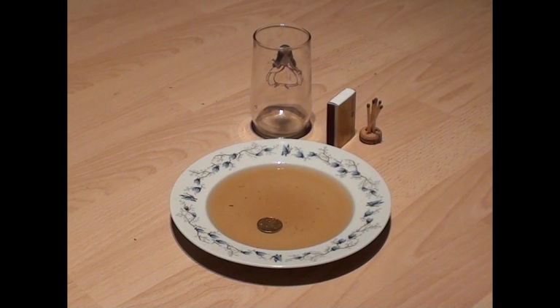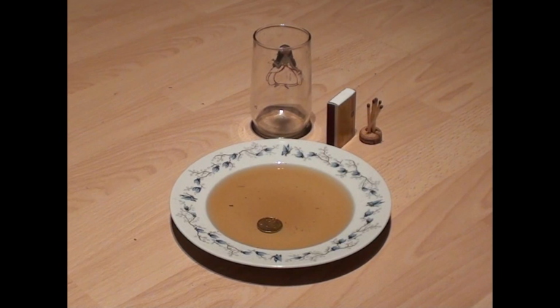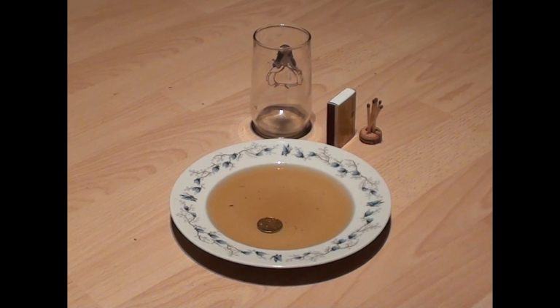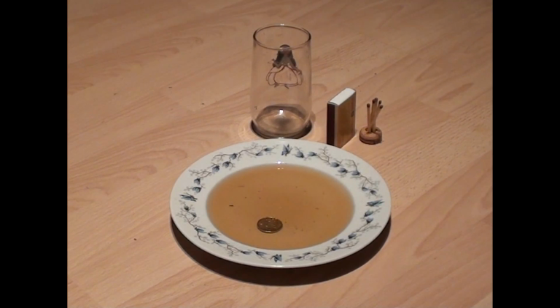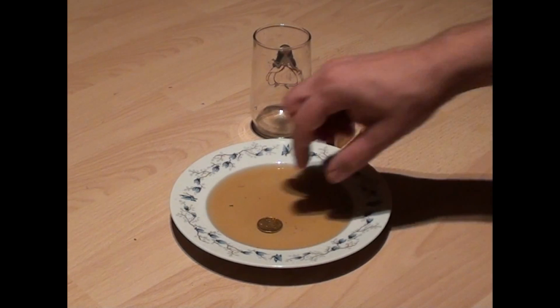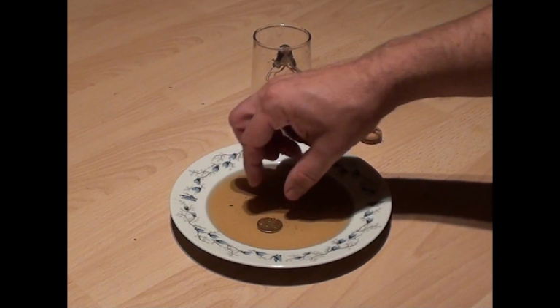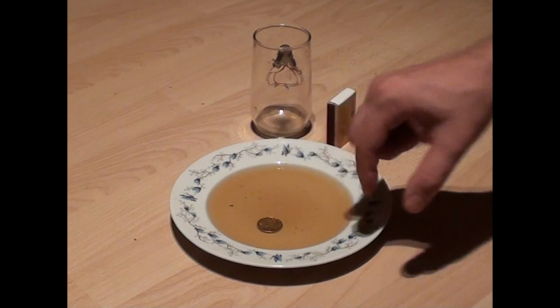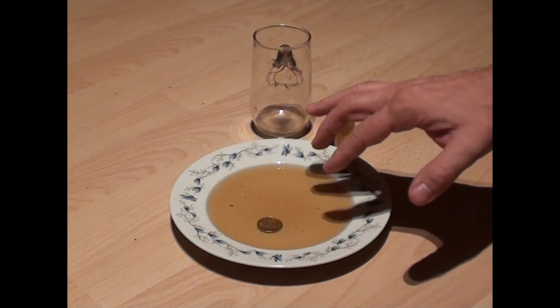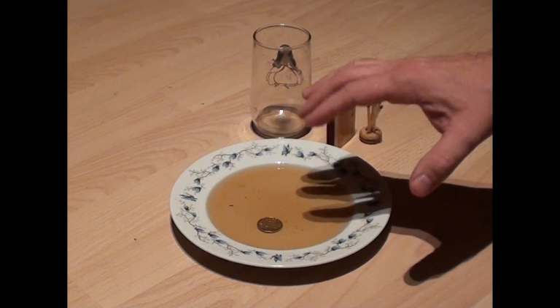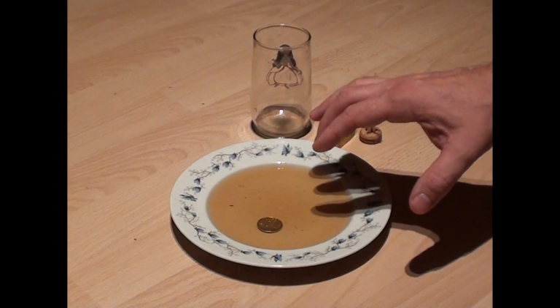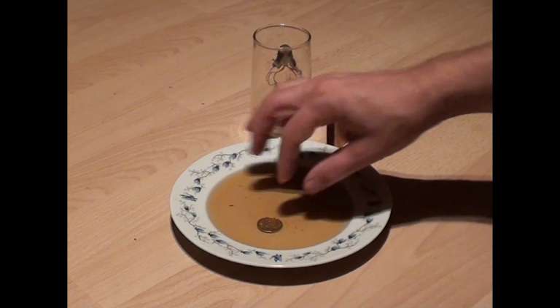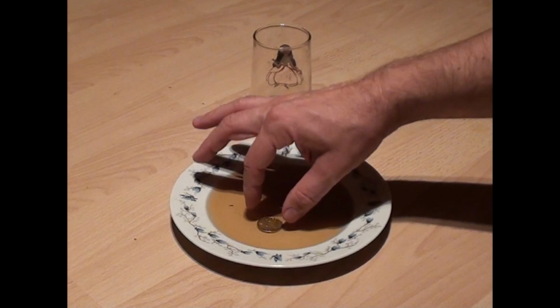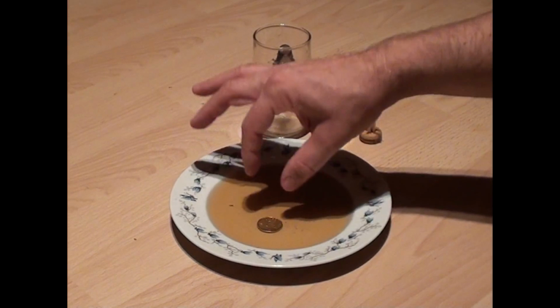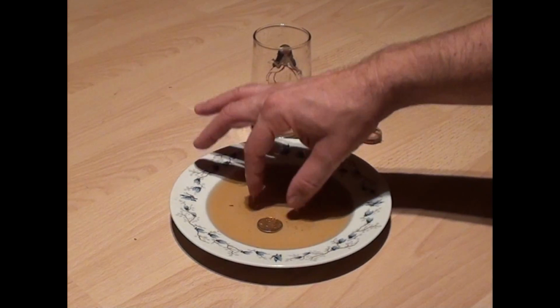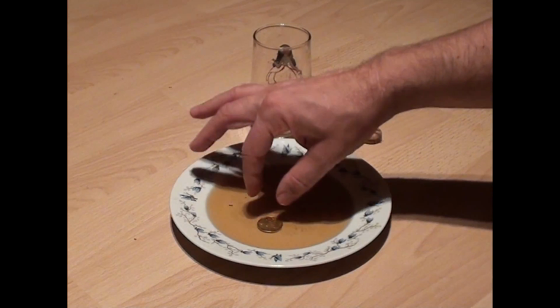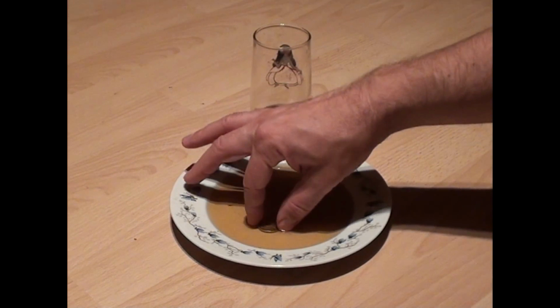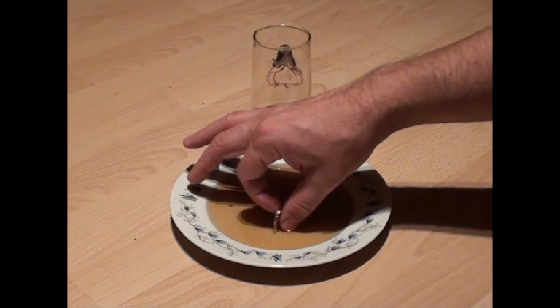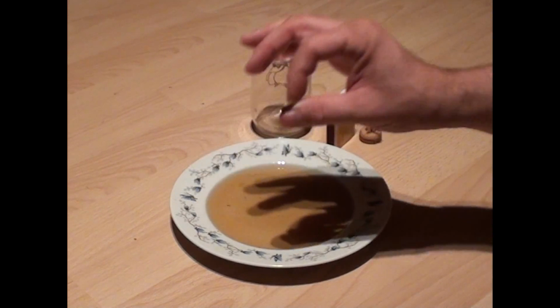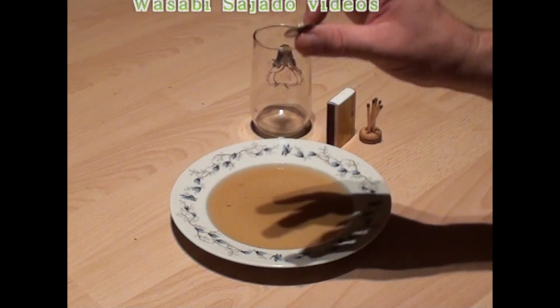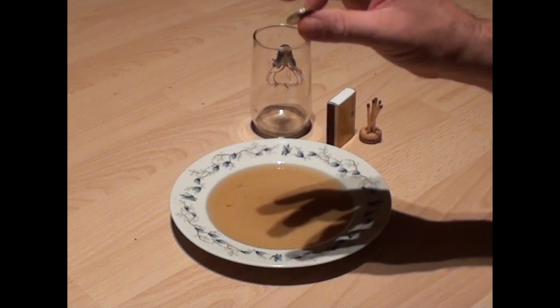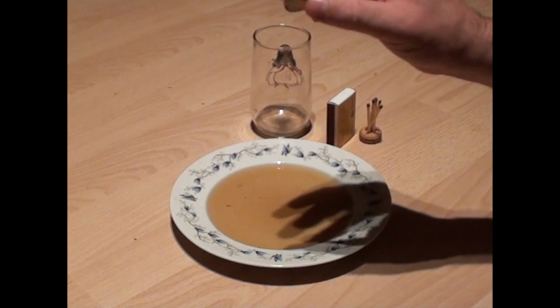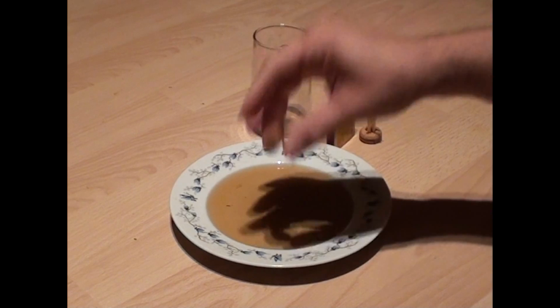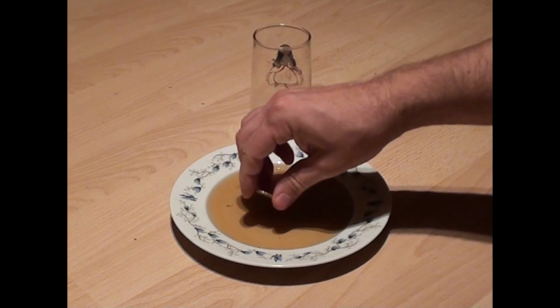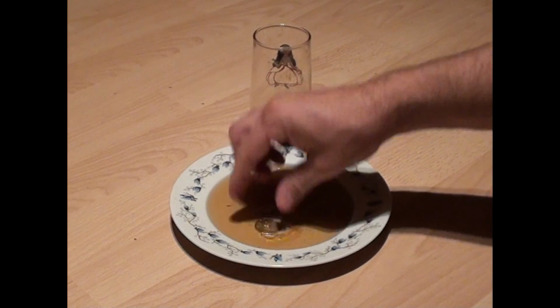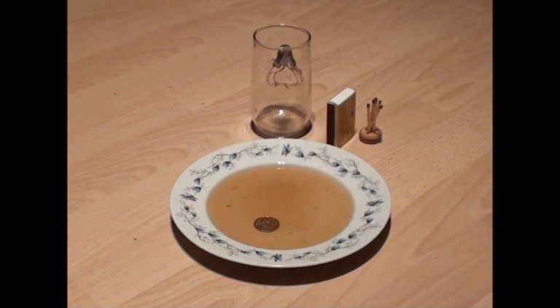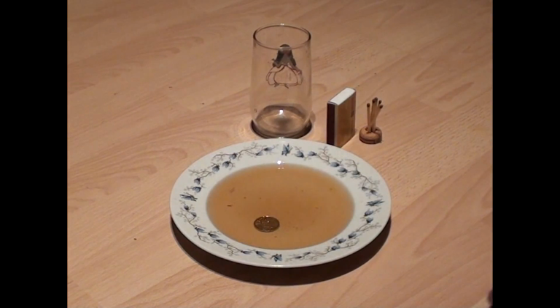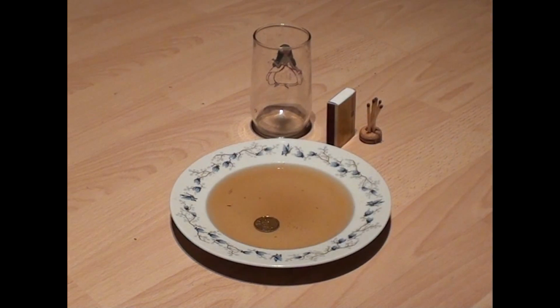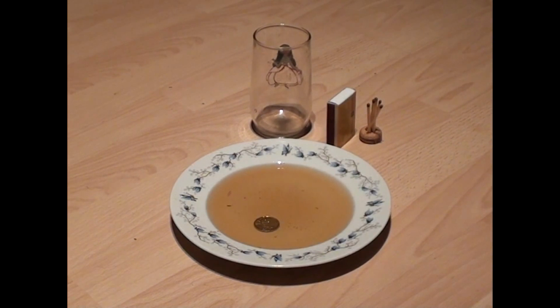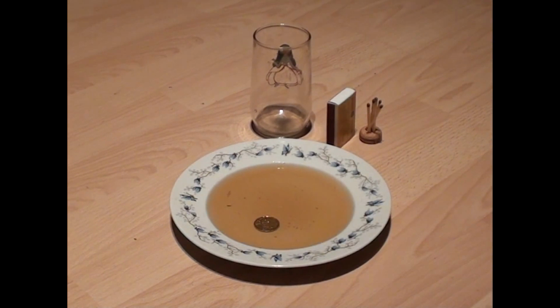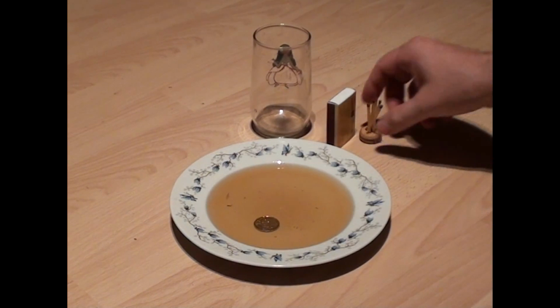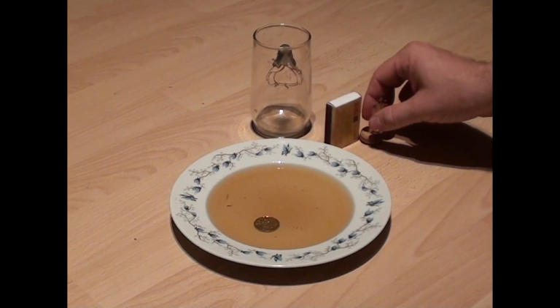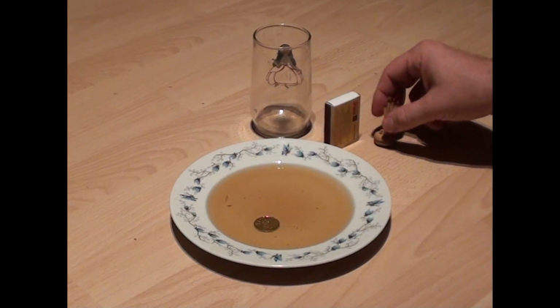In this video I will show you how to get a coin out of the water in the plate with your fingers without touching the water, so without having your fingers wet. This is a very nice party trick, so enjoy the show. Let's start.